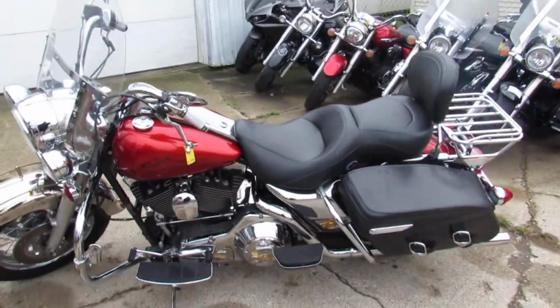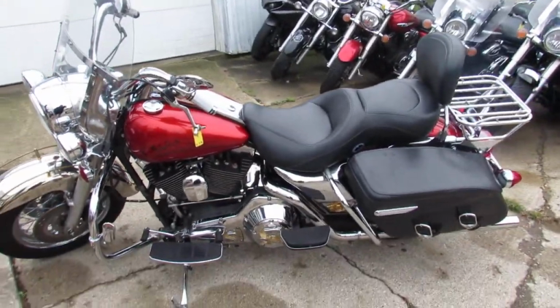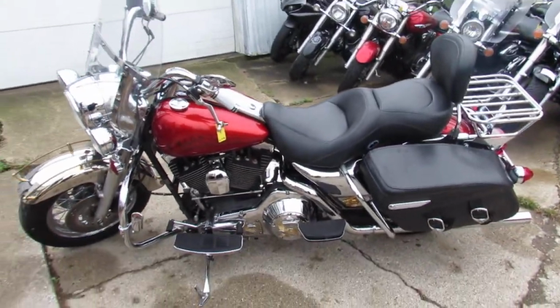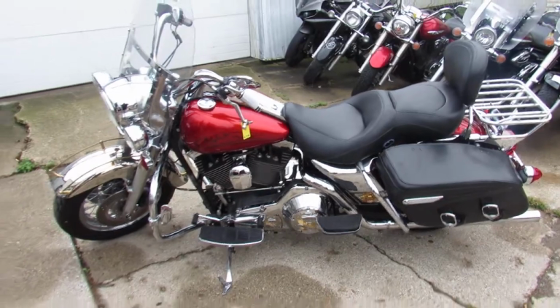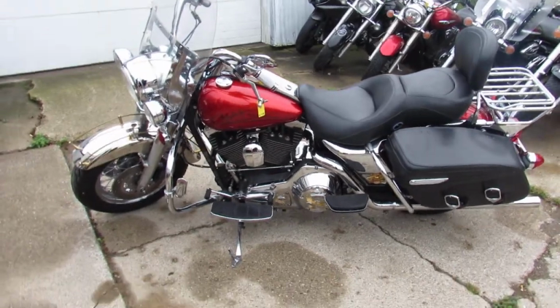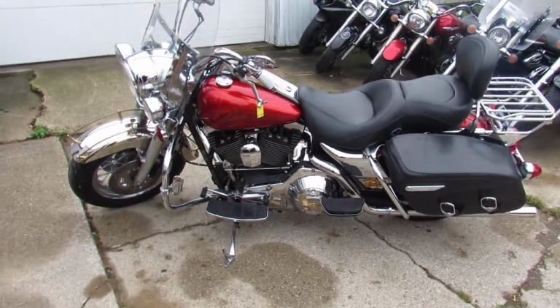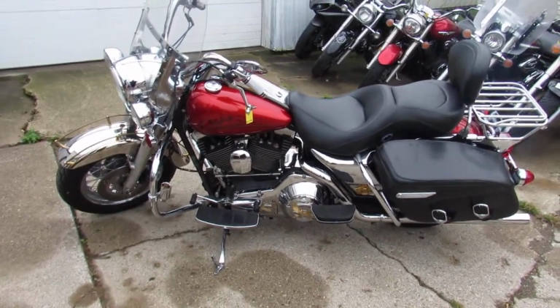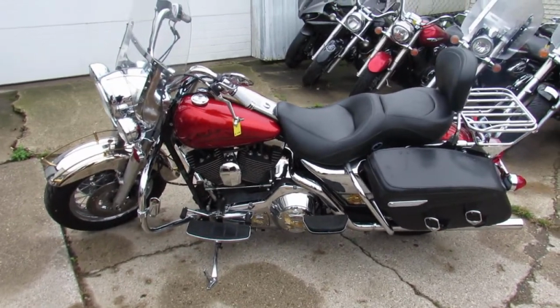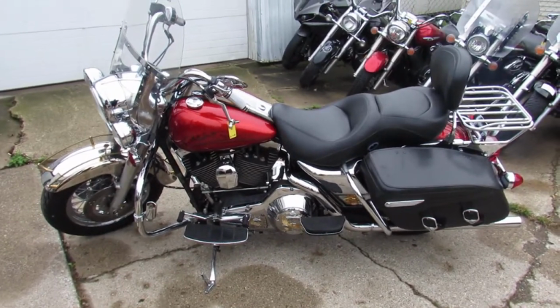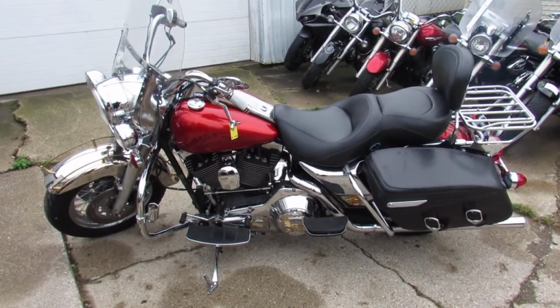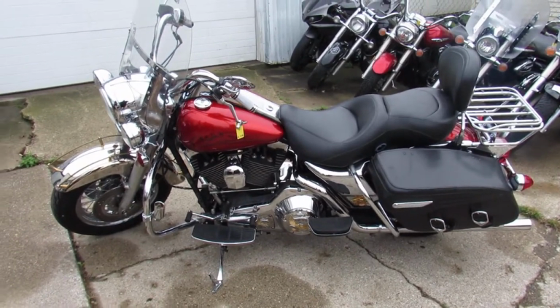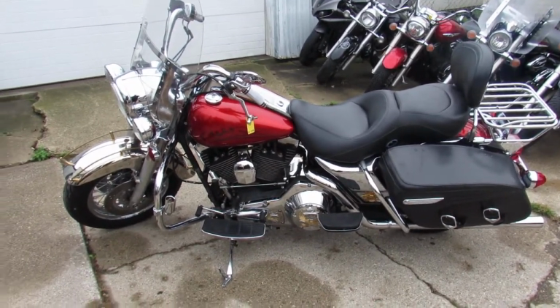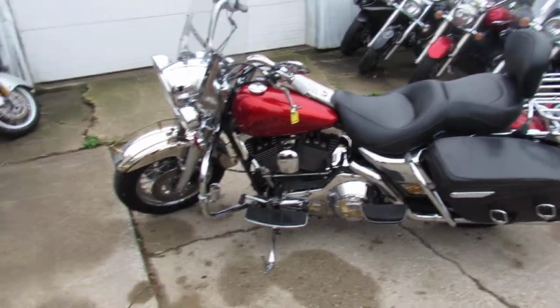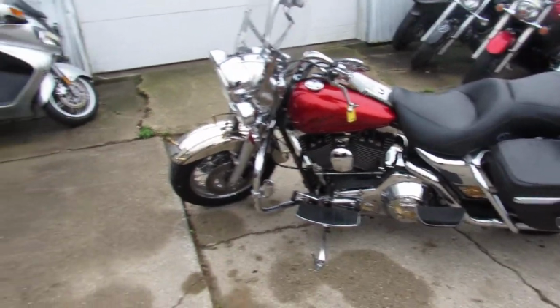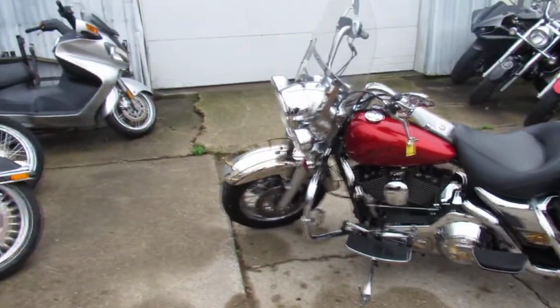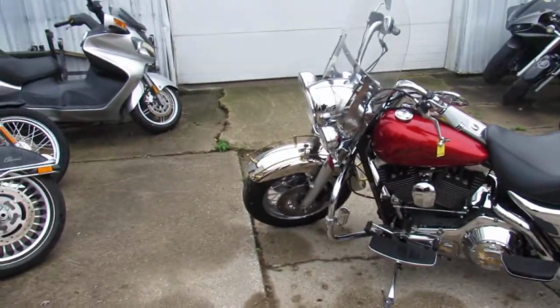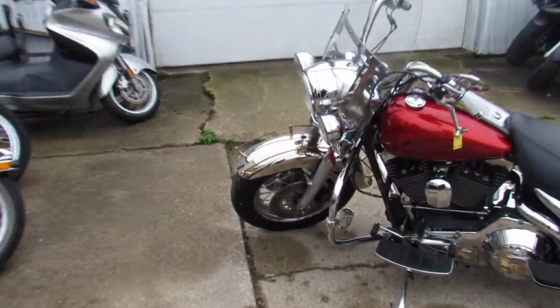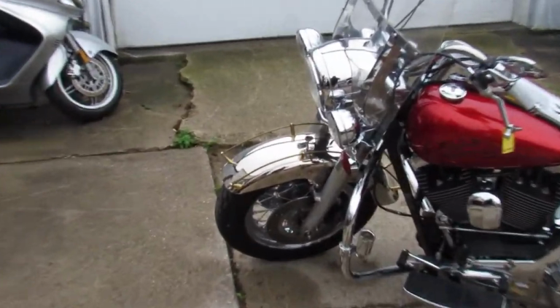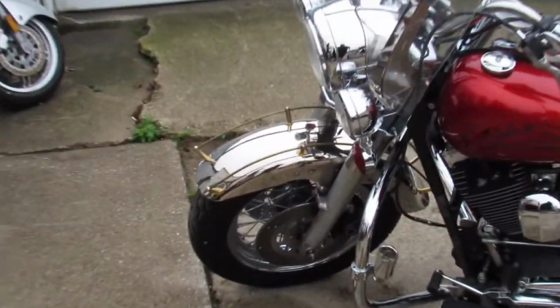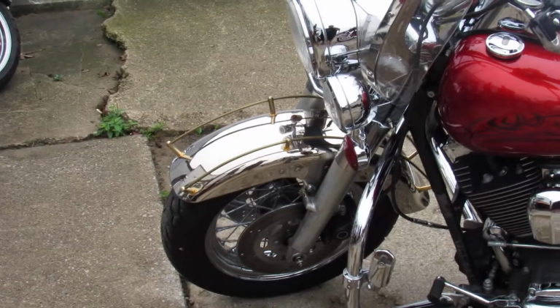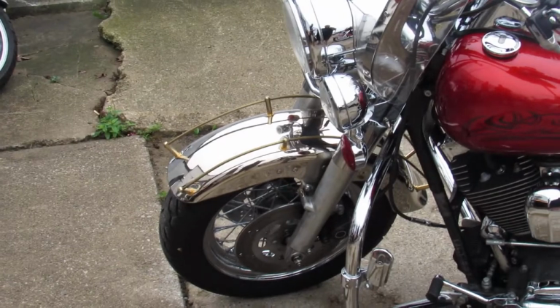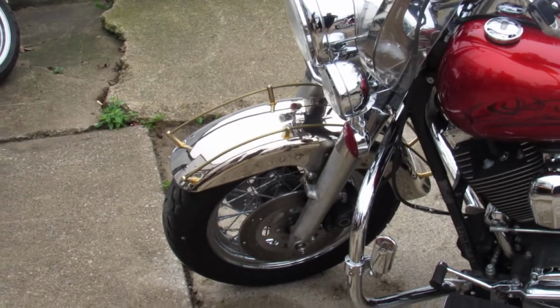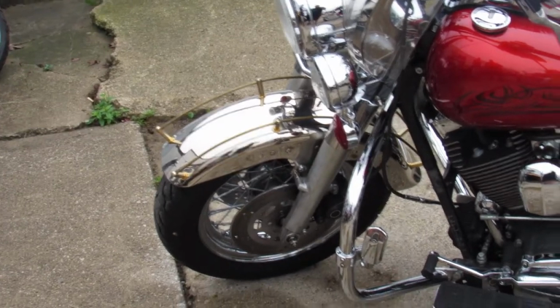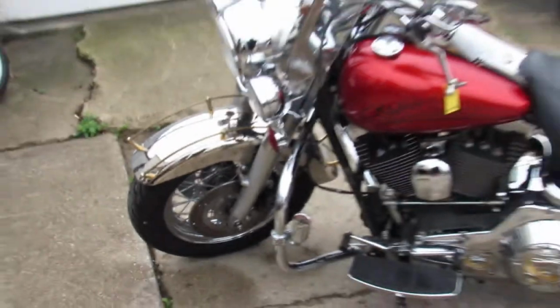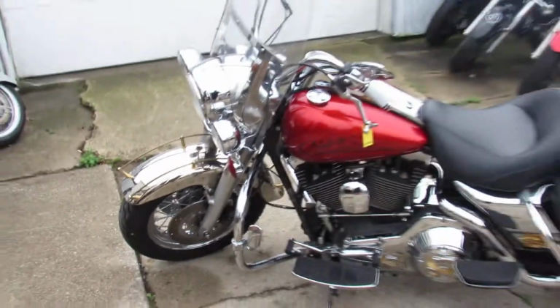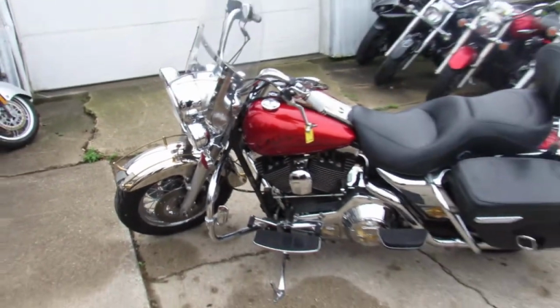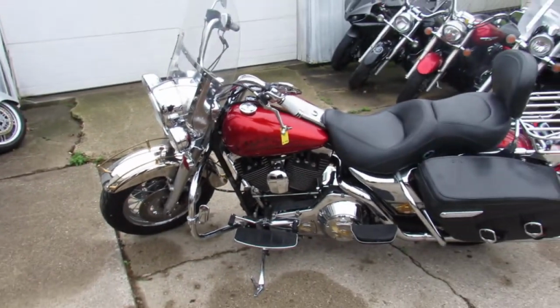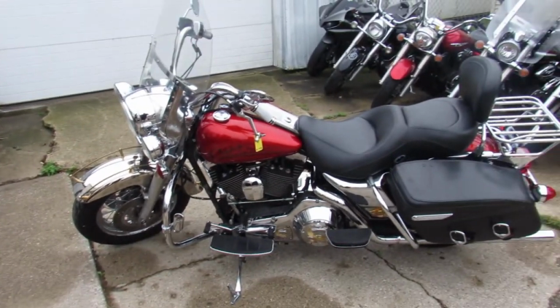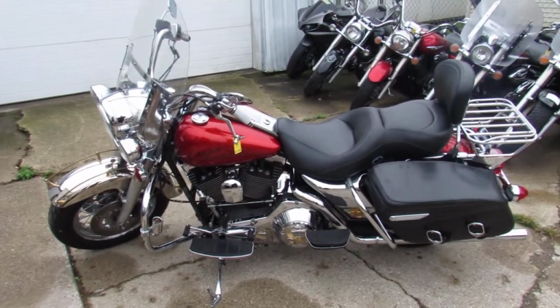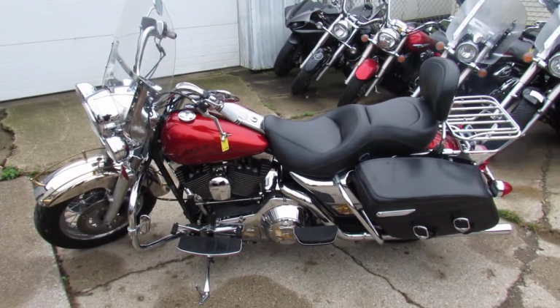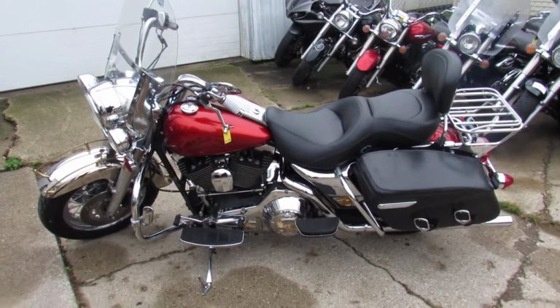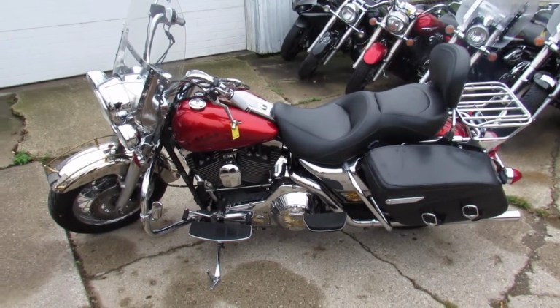It's got the chrome front fender, which is kind of cool. Chrome switches, chrome switch housings. Straight pipes make this thing sound as cool as it looks on this '99 Road King.